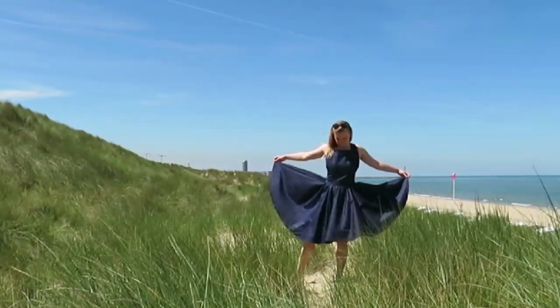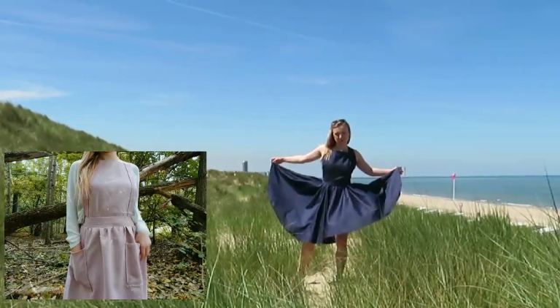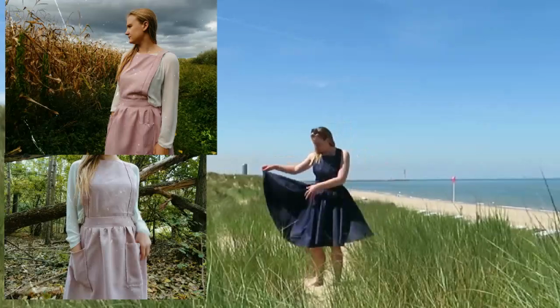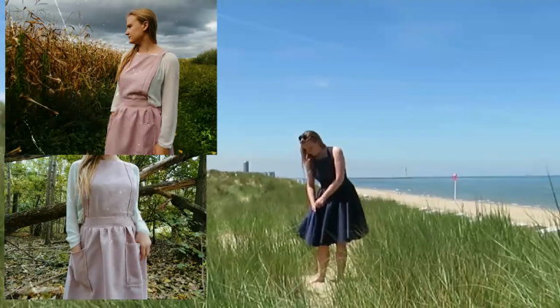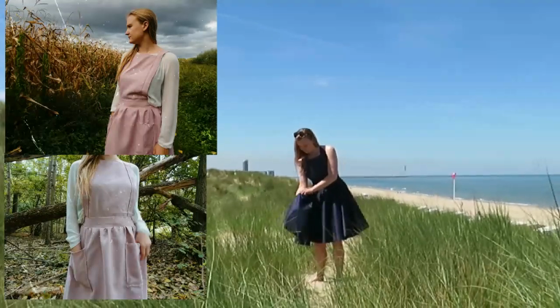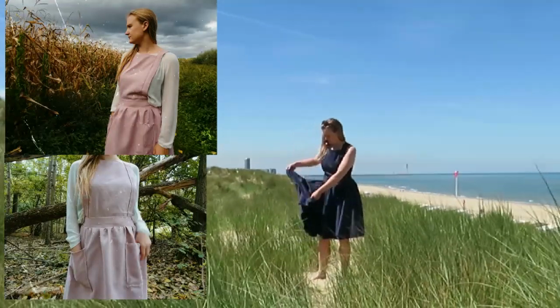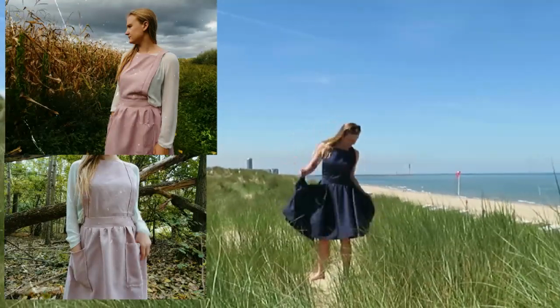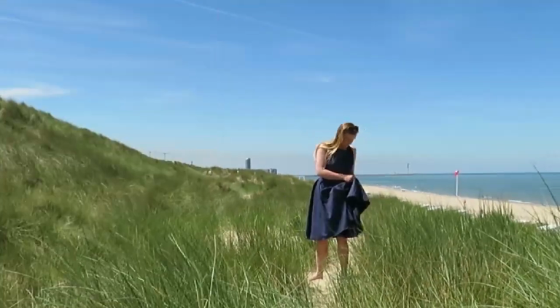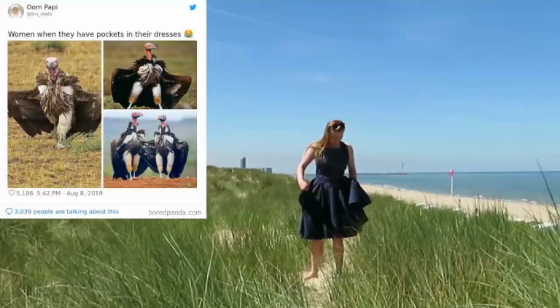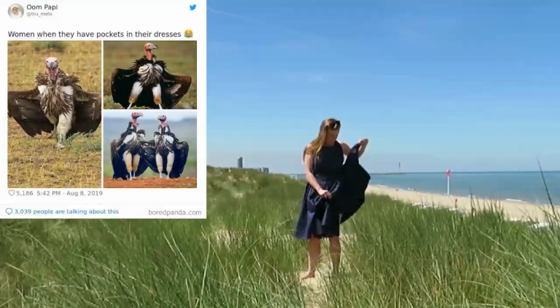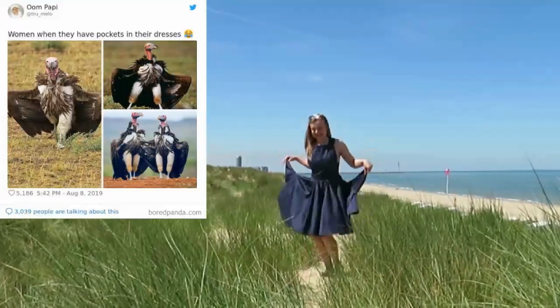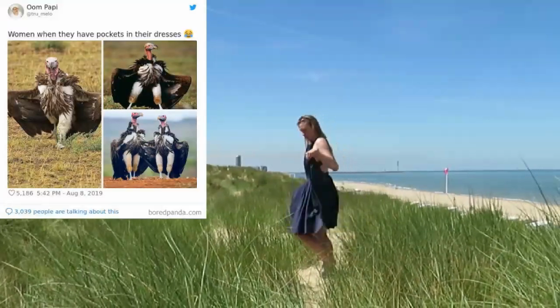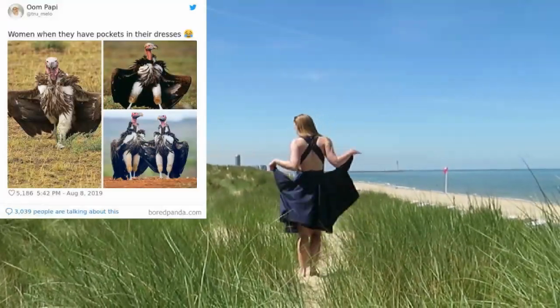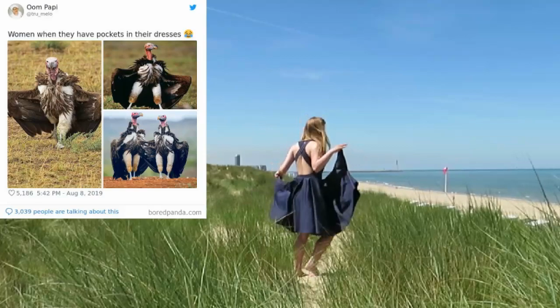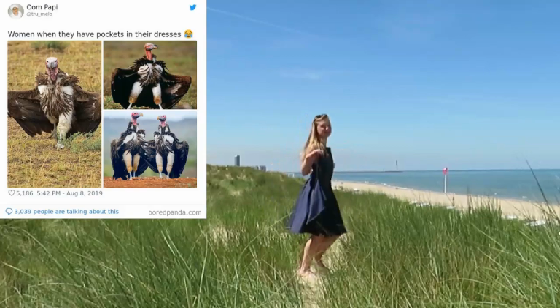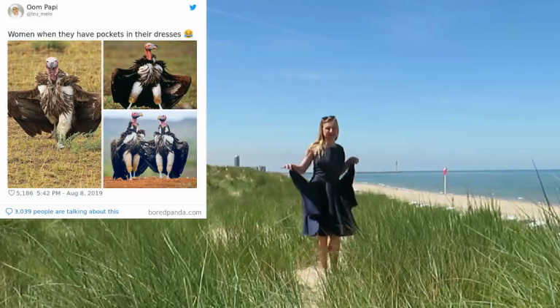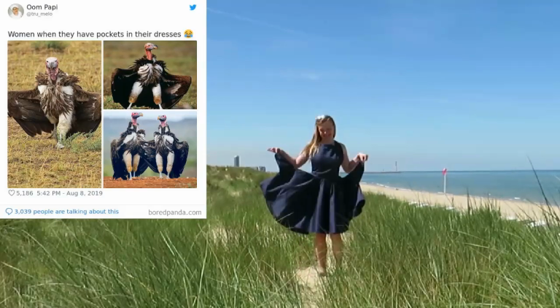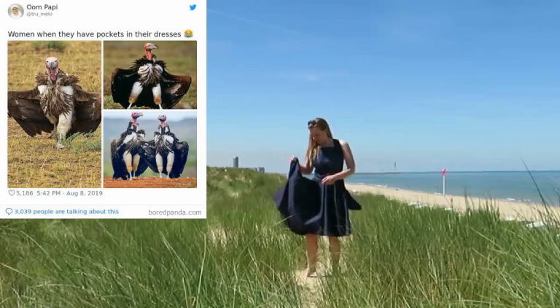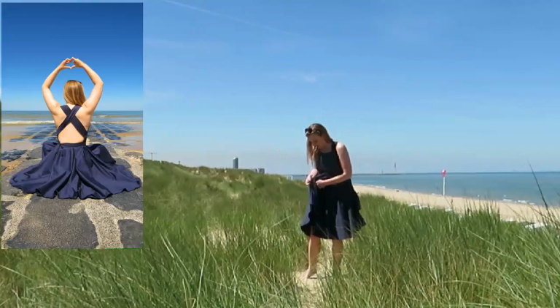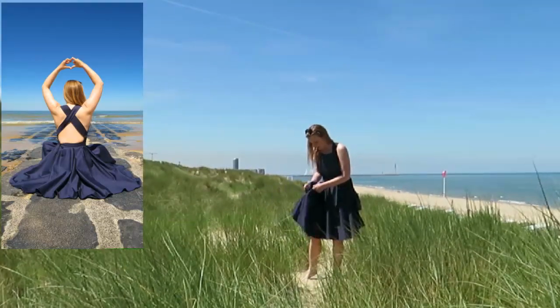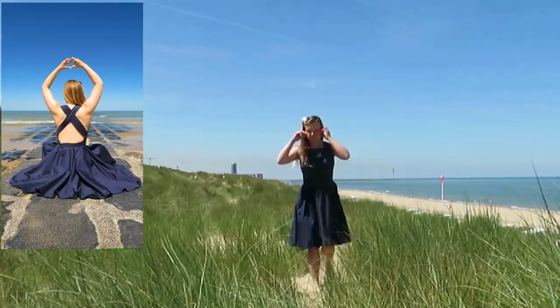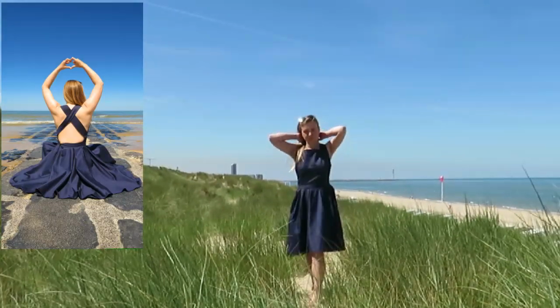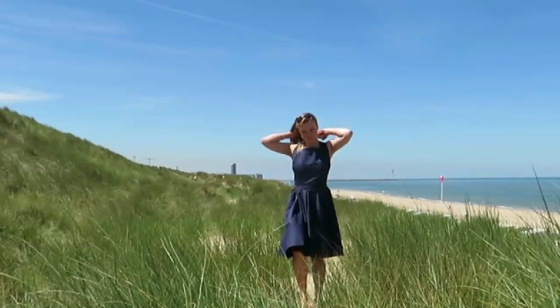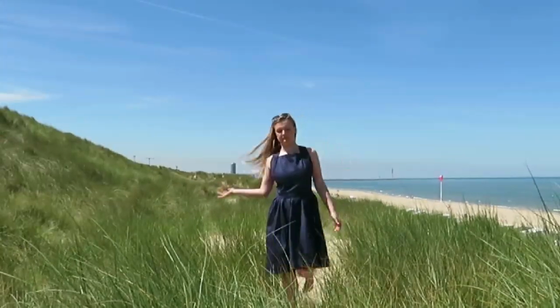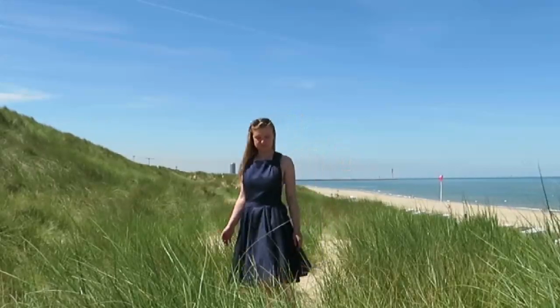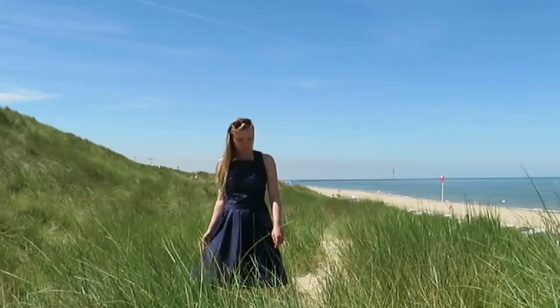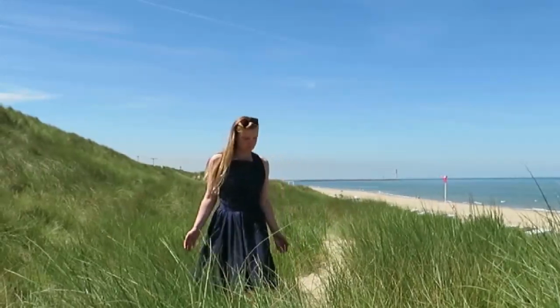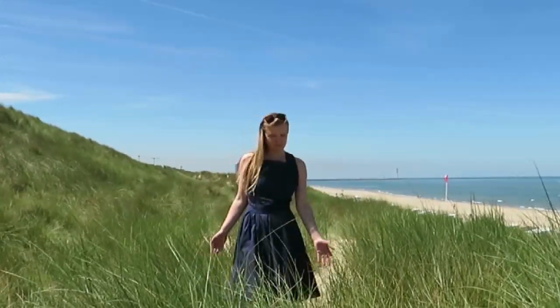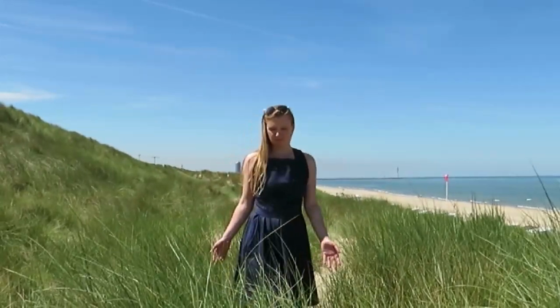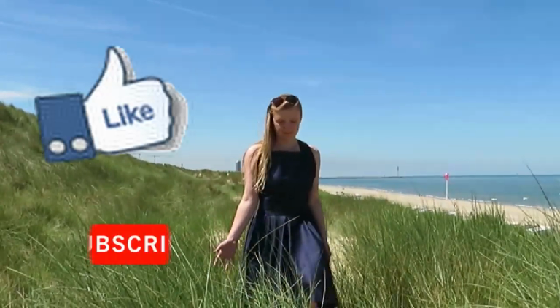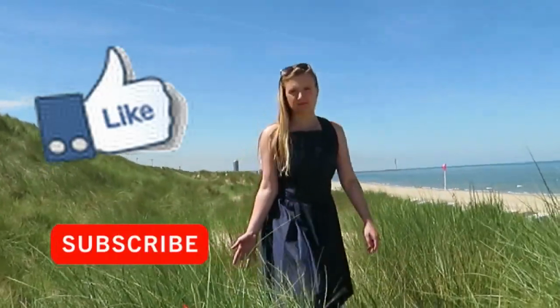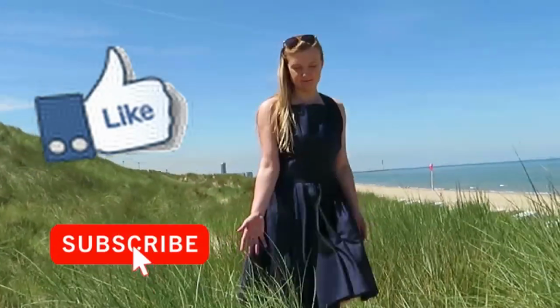I made an apron in this same kind of pattern — I will link the tutorial down below — and now I've turned it into a dress pattern with an open bag and a box pleated circle skirt. All coming up in this tutorial, please keep watching.